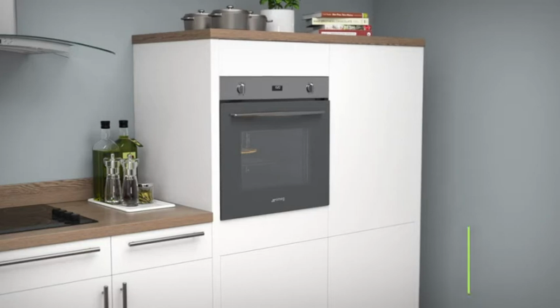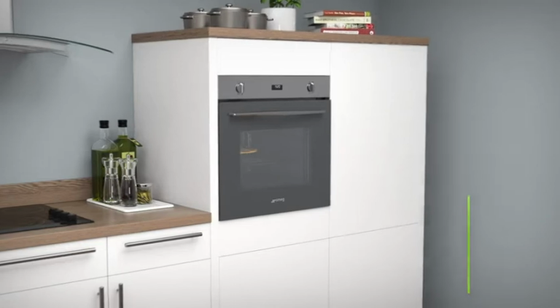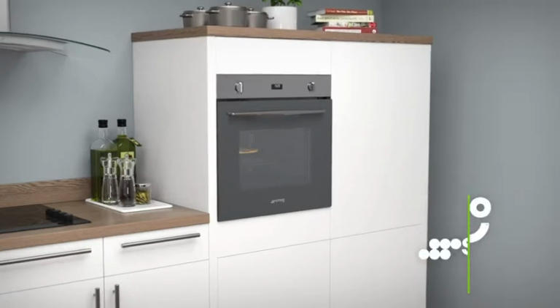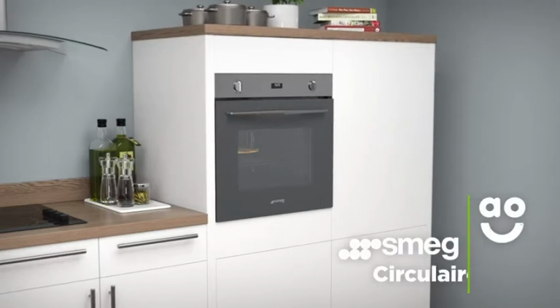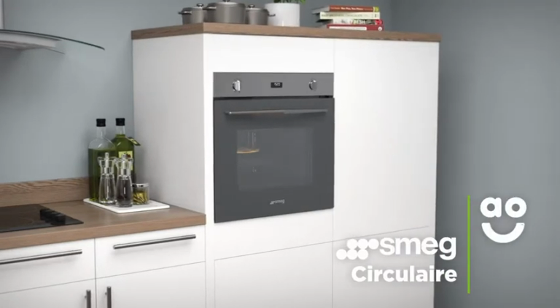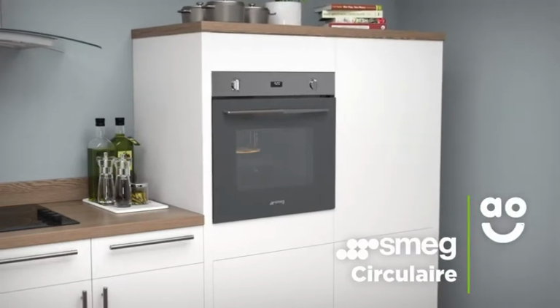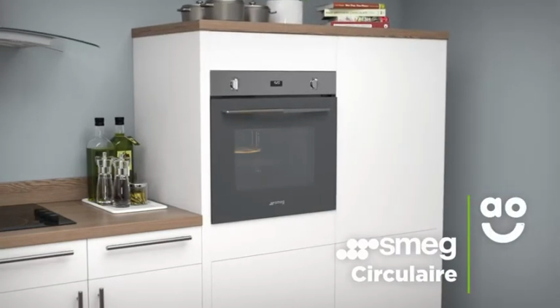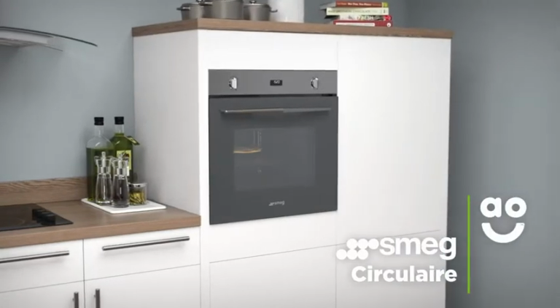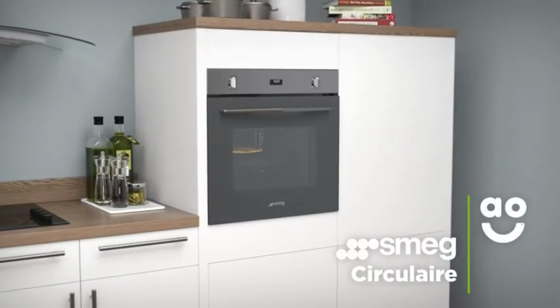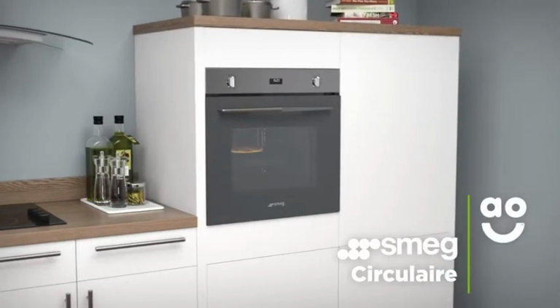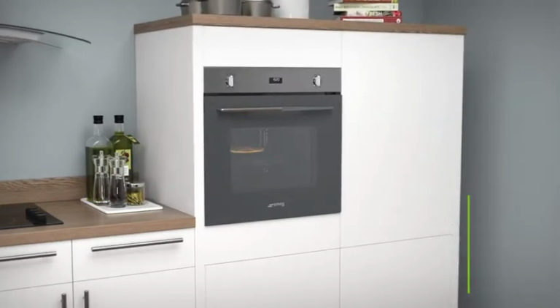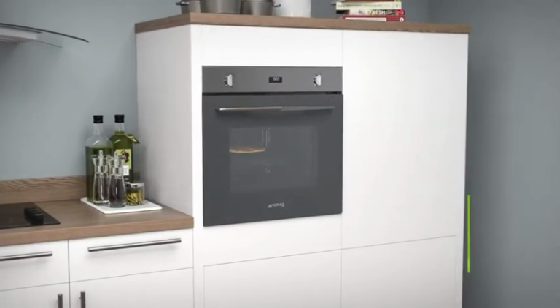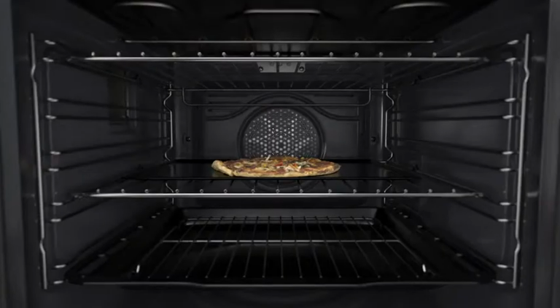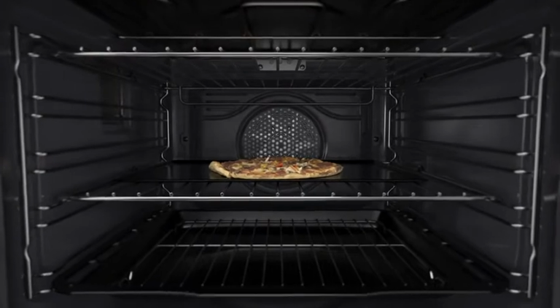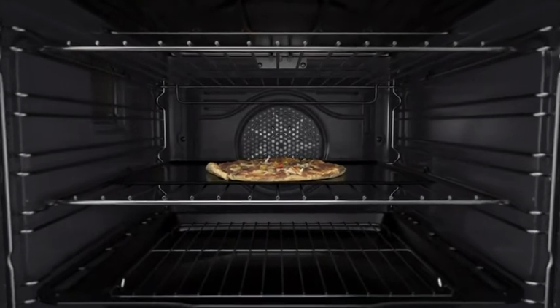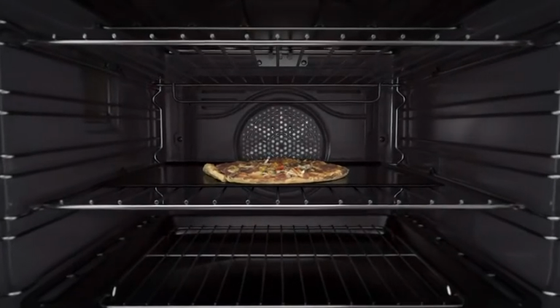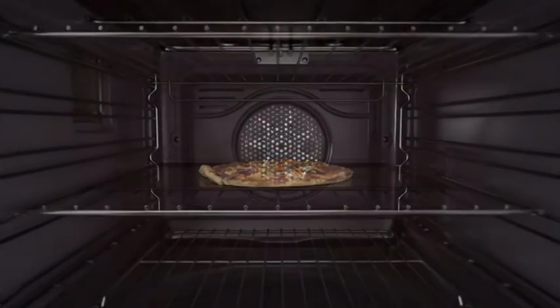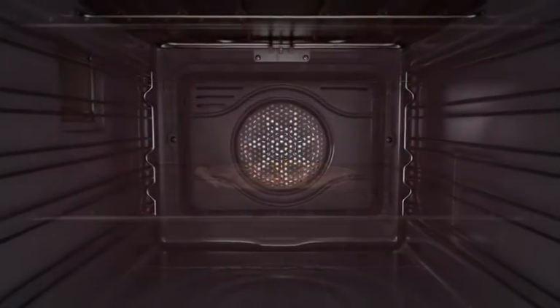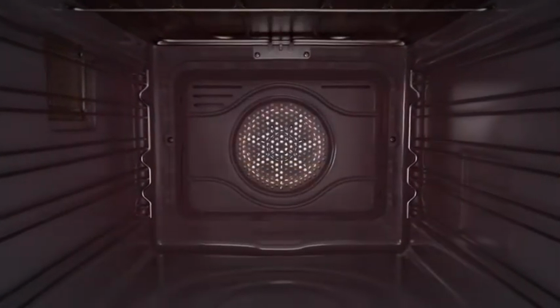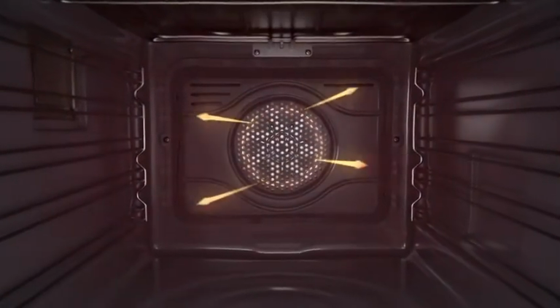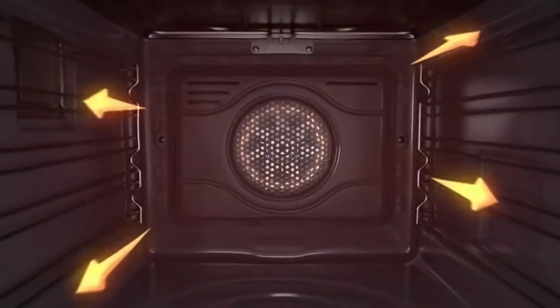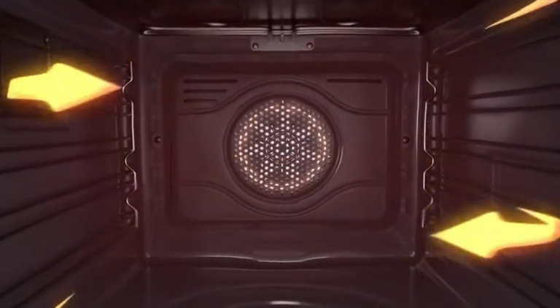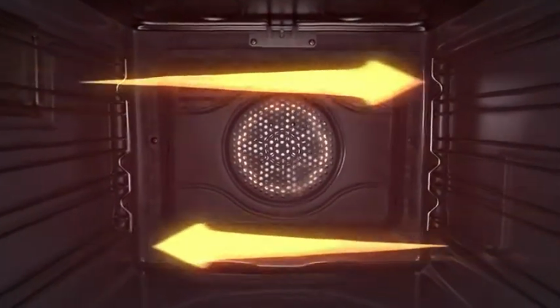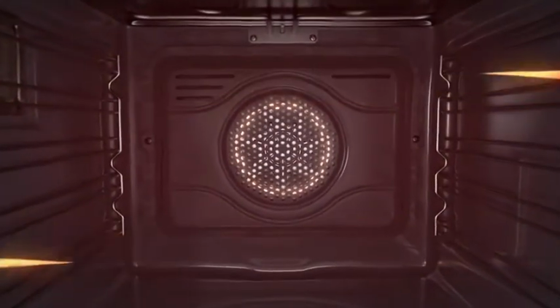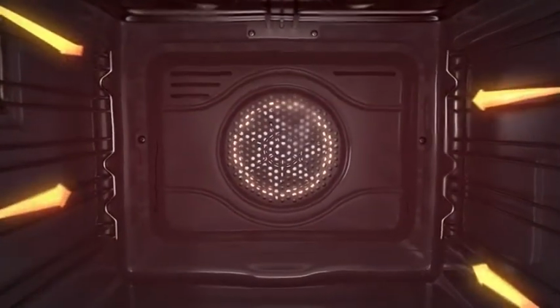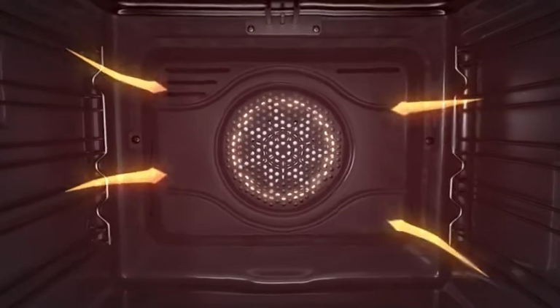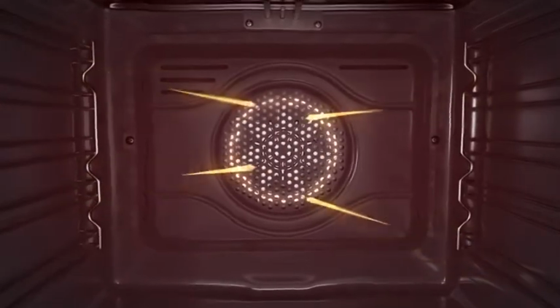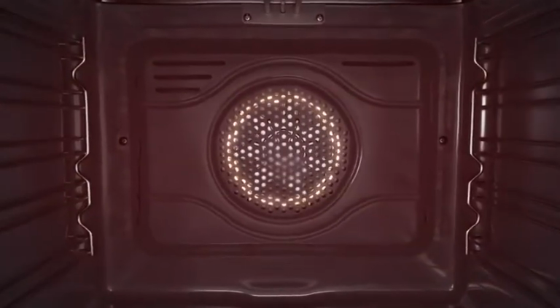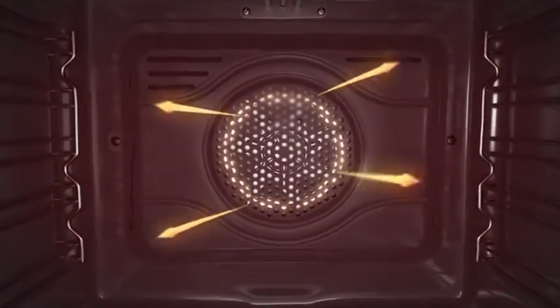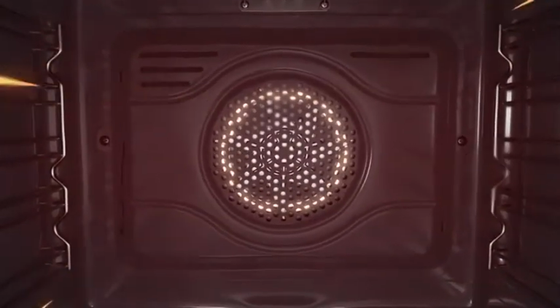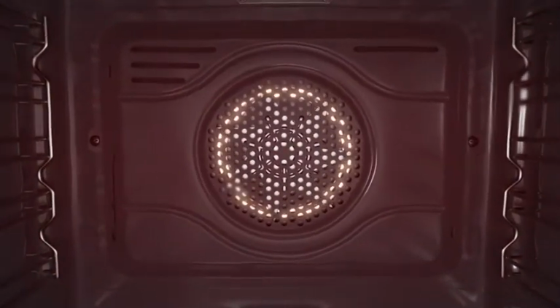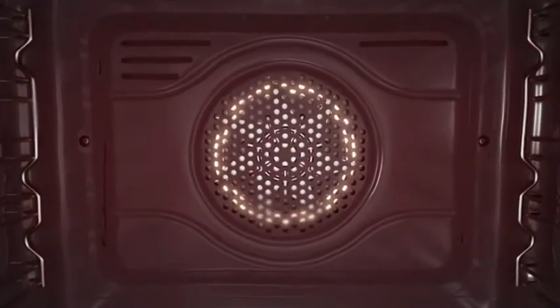Smeg's amazing circulaire feature creates an even temperature throughout the oven. The combination of the fan and a circular heating element at the rear of the cavity push hot air to all corners of the oven, cooking food quickly and evenly.